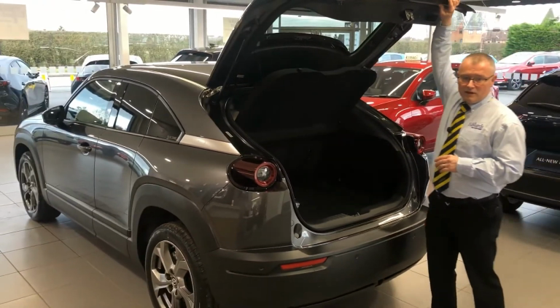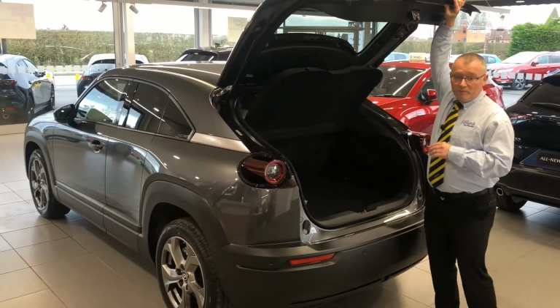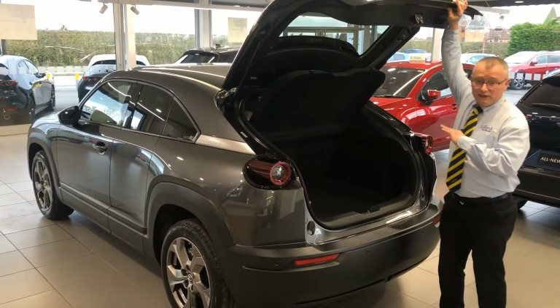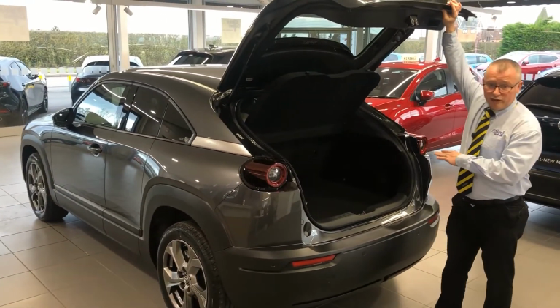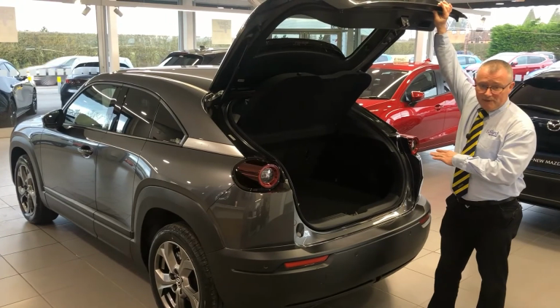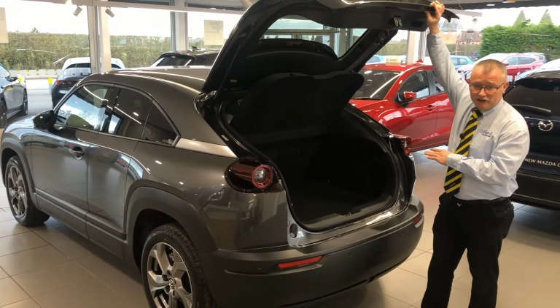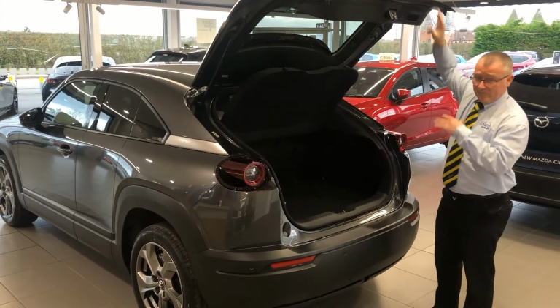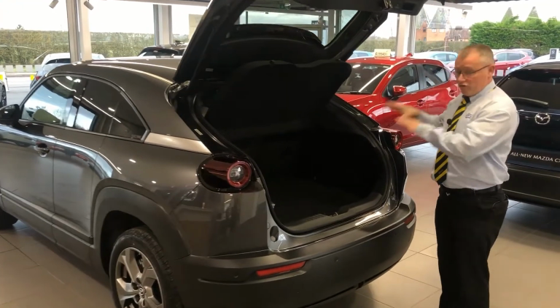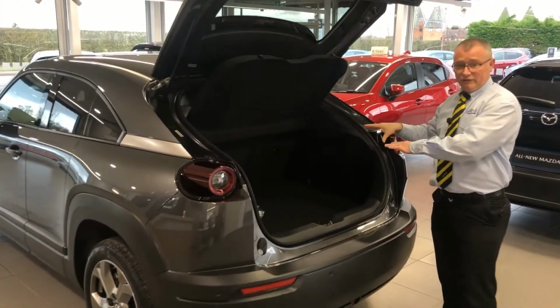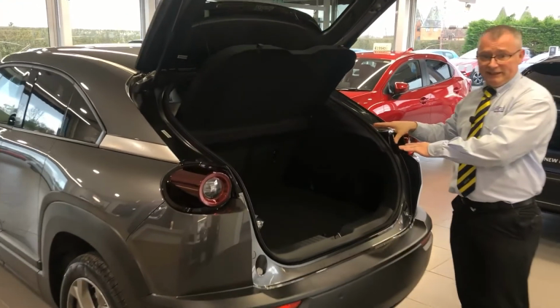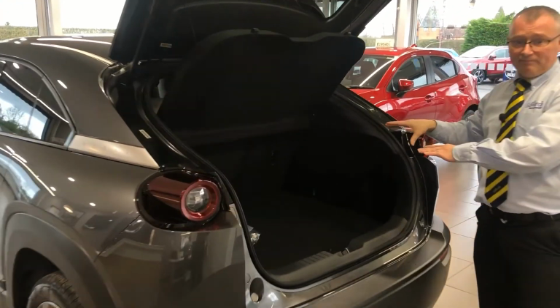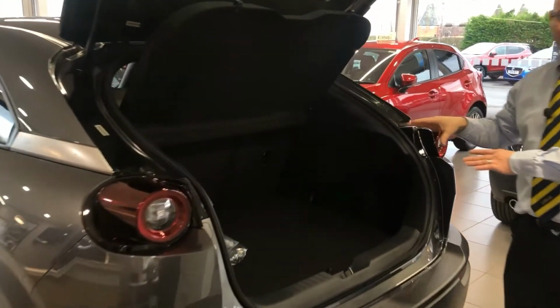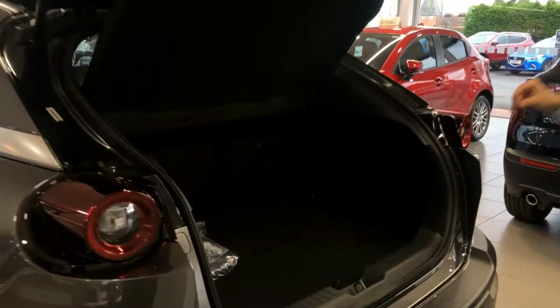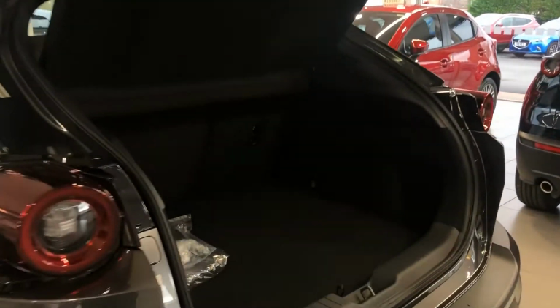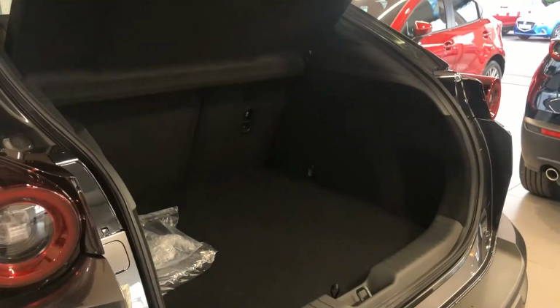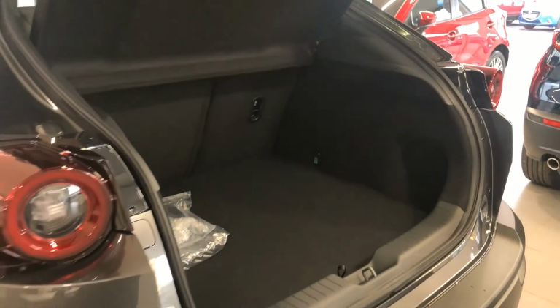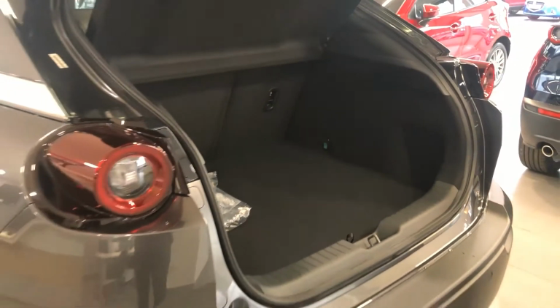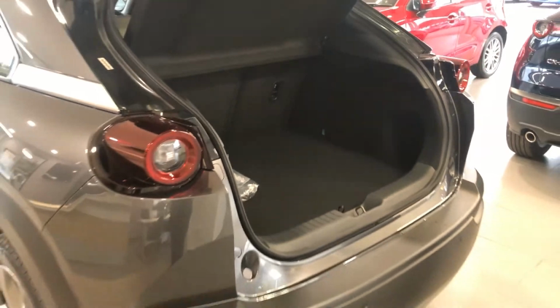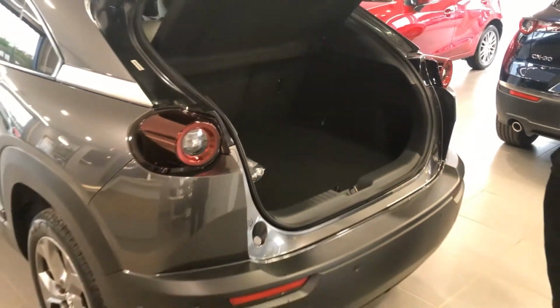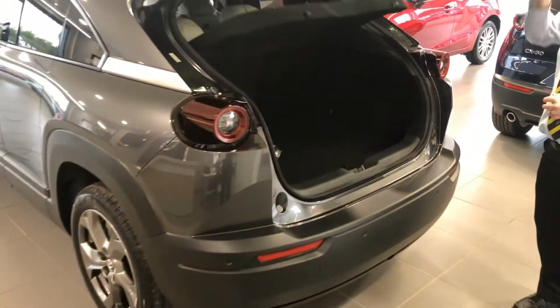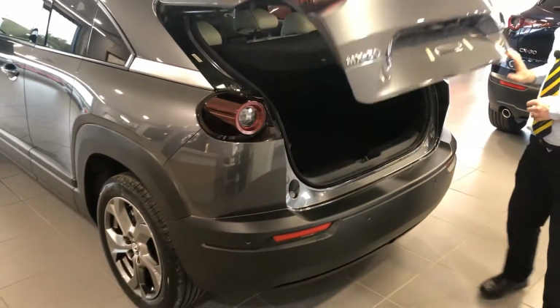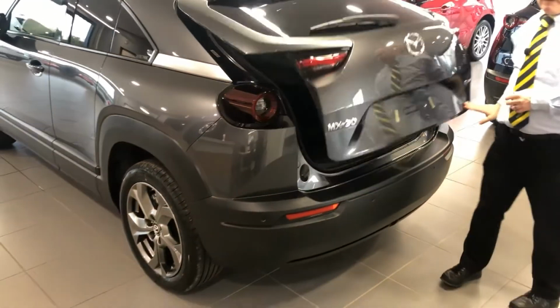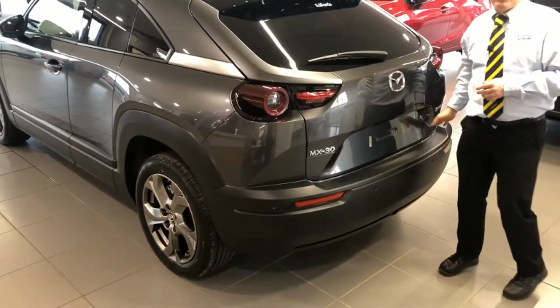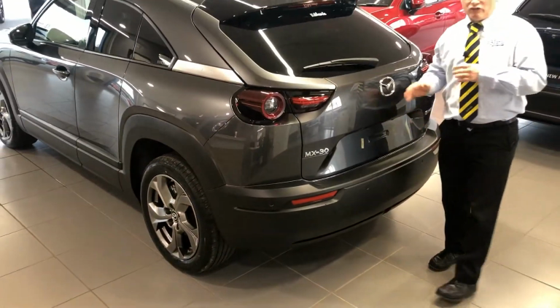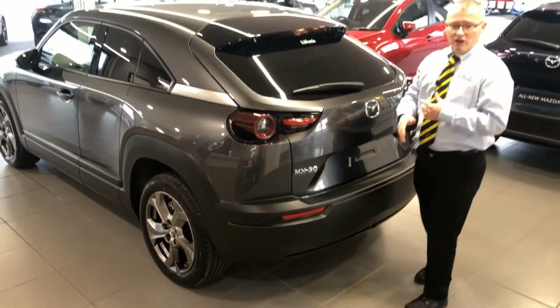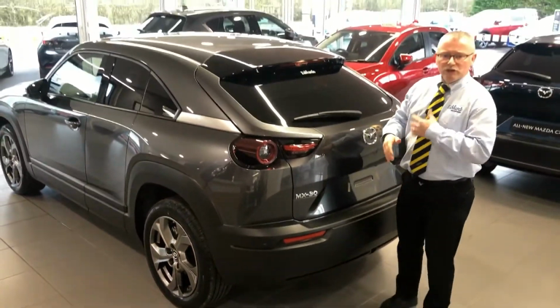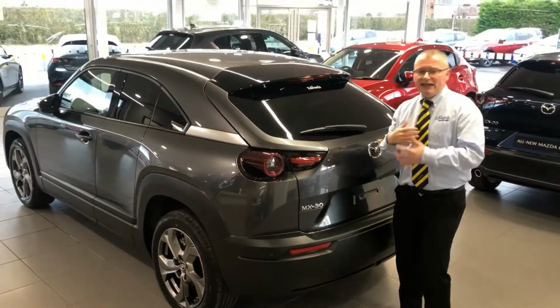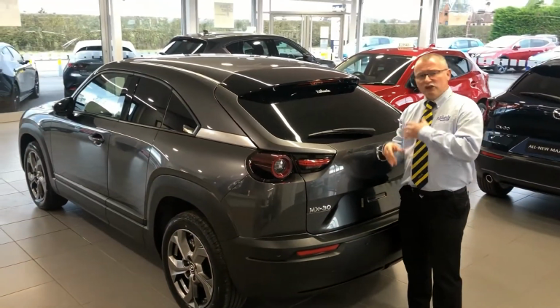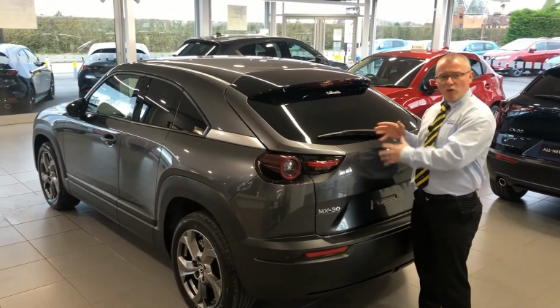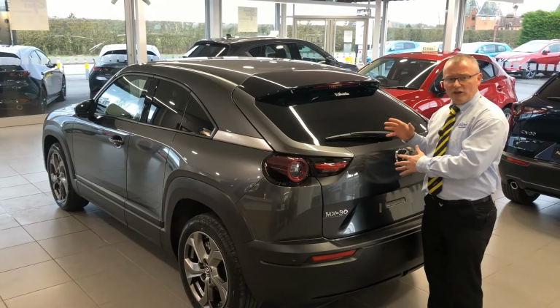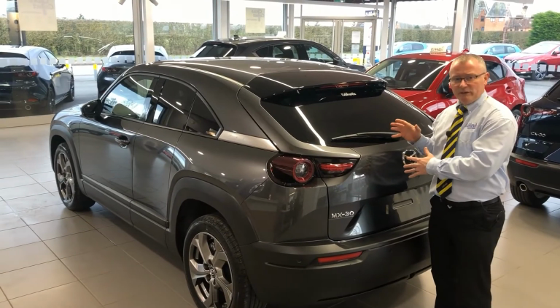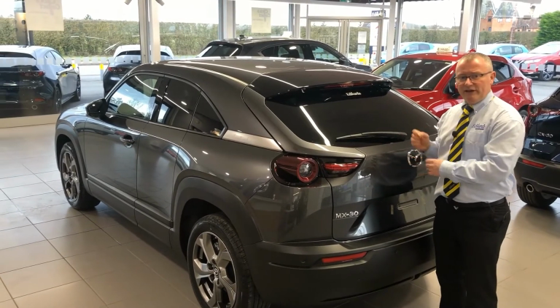The boot is really spacious and great for a city car. The whole thing is finished off in machine grey which really adds to the overall quality feel of the vehicle.